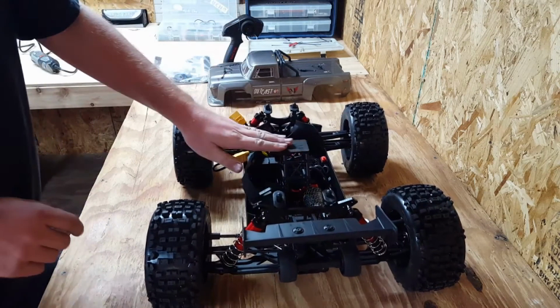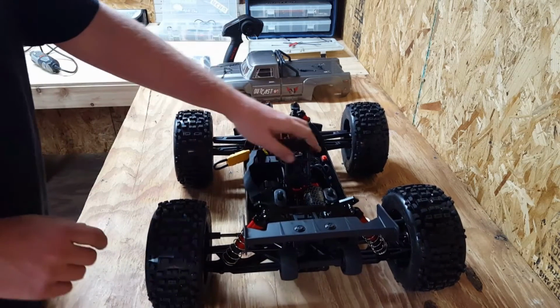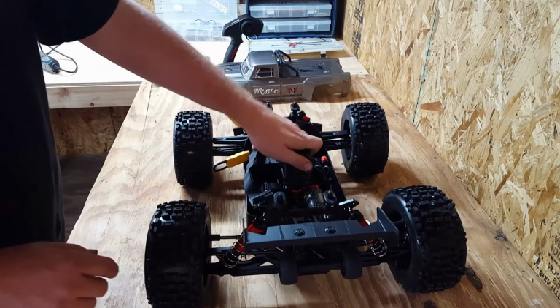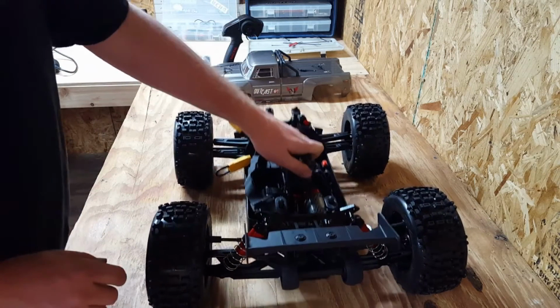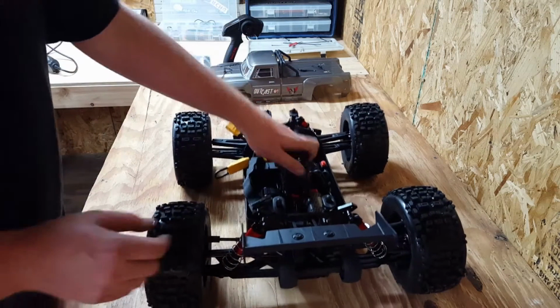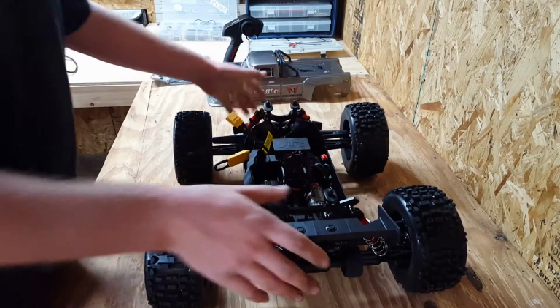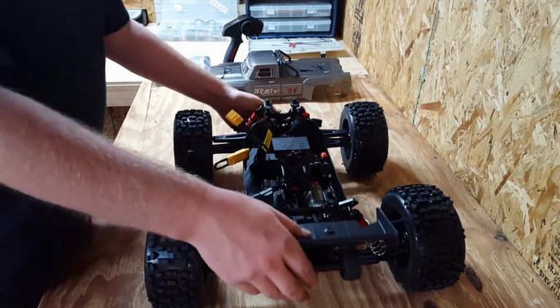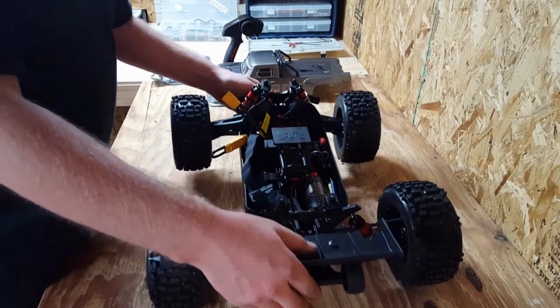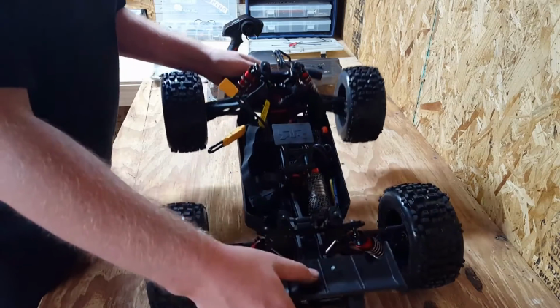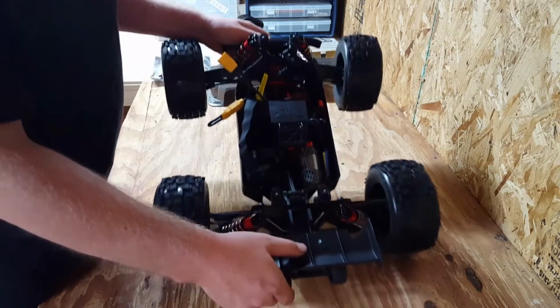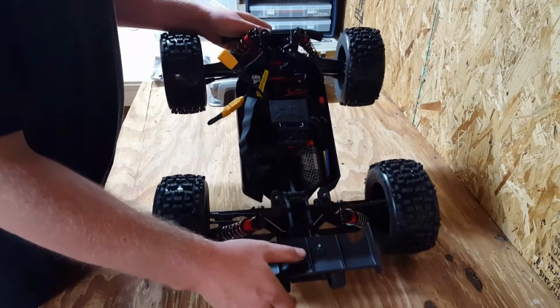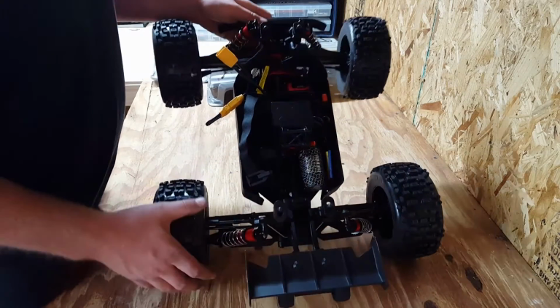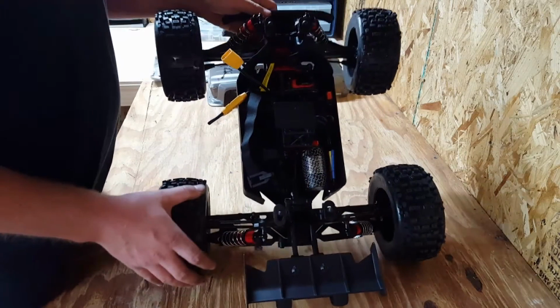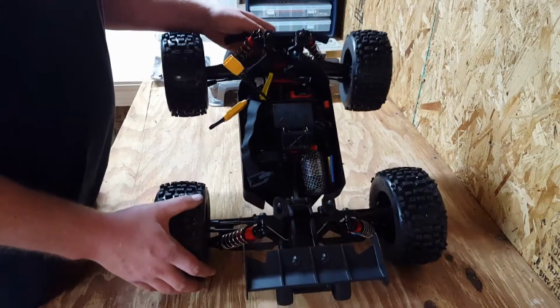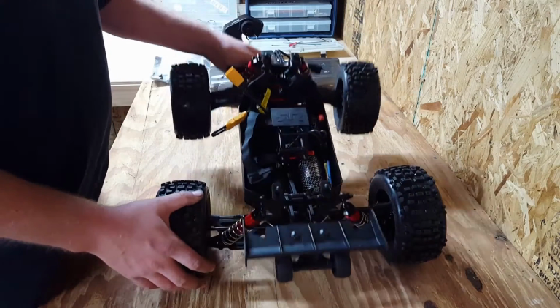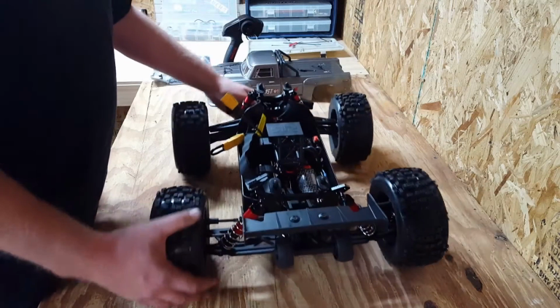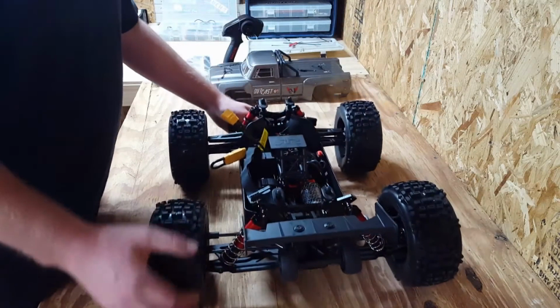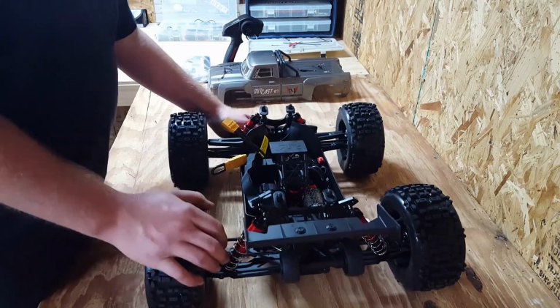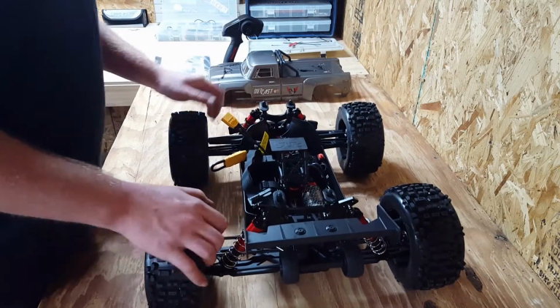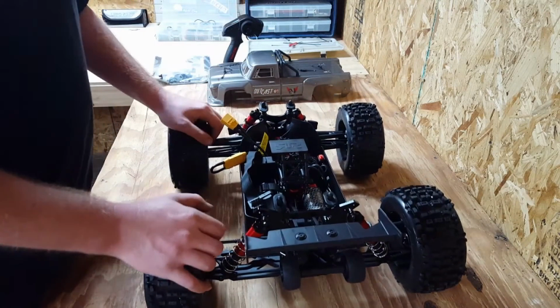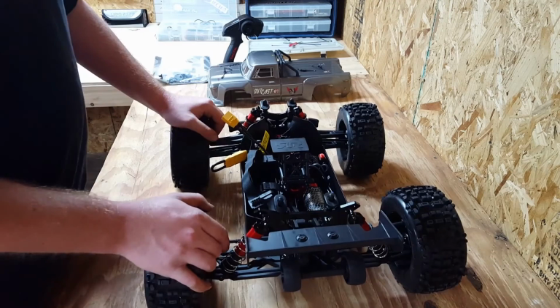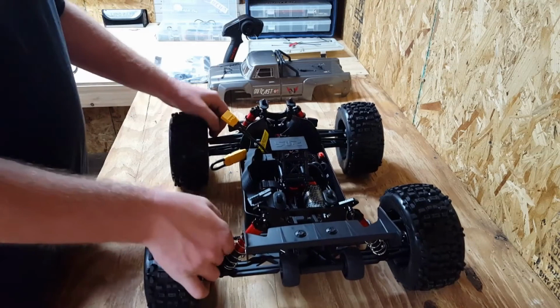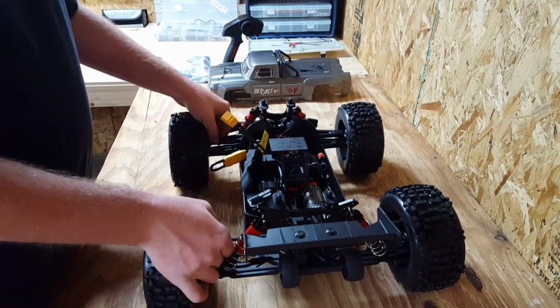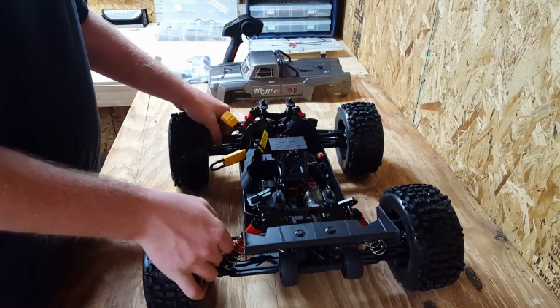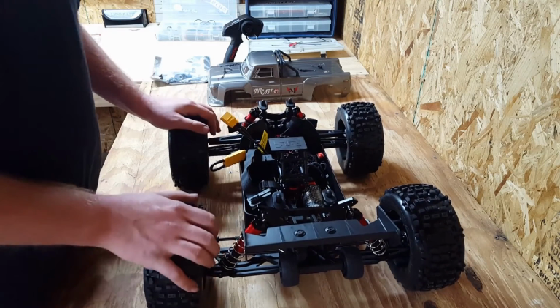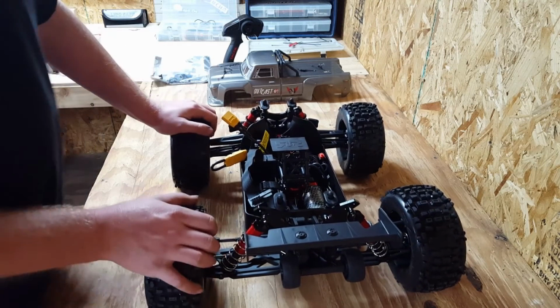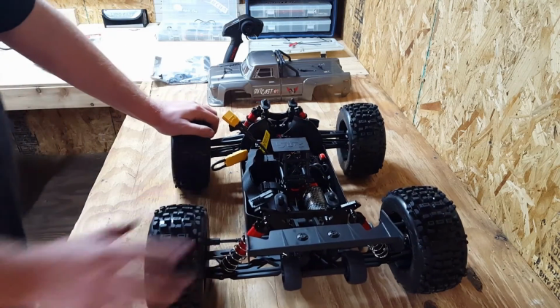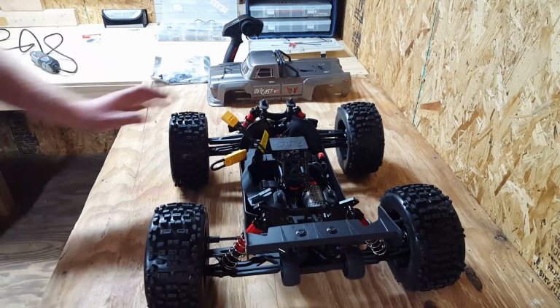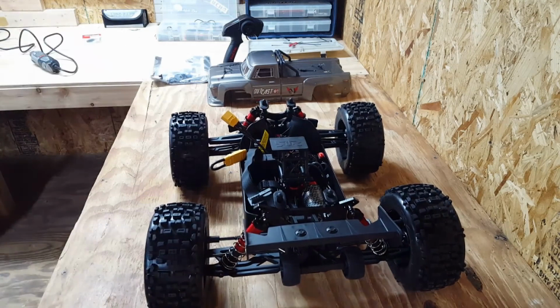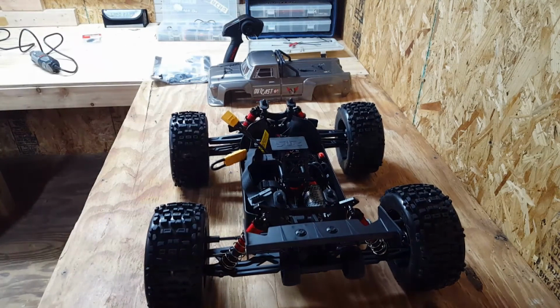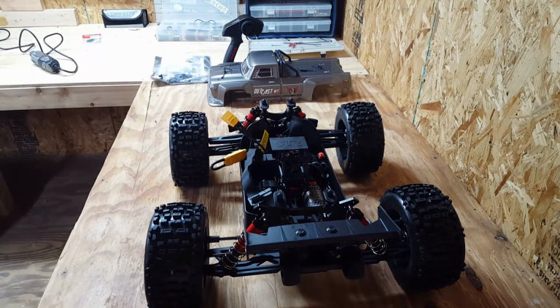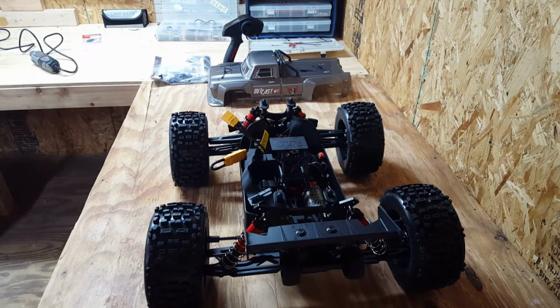It's a pretty cool truck, I can't wait to get it outside and try it. So stay tuned — my next video will be a running video. Thanks for watching, please comment and subscribe.